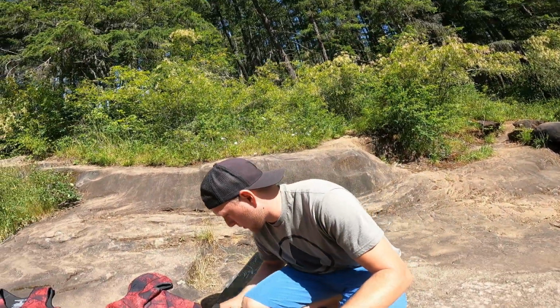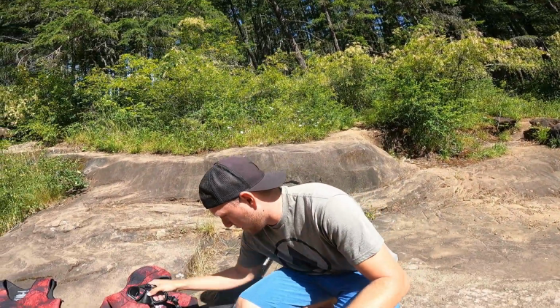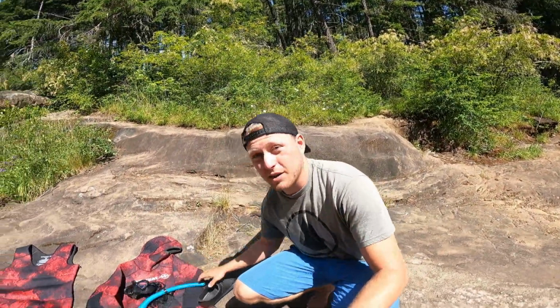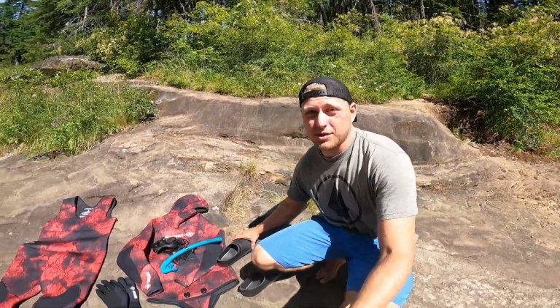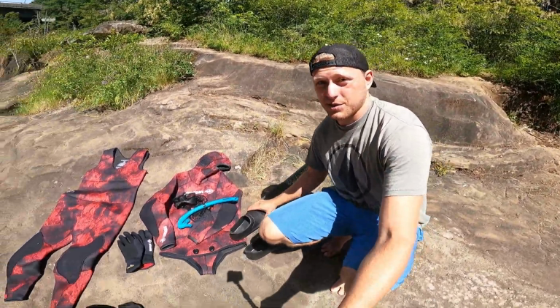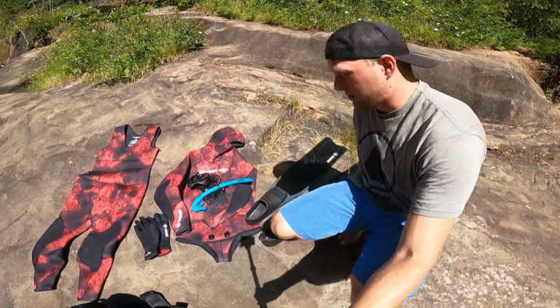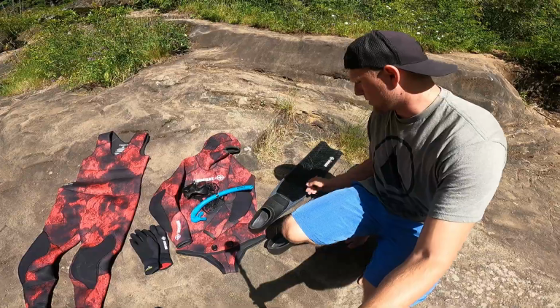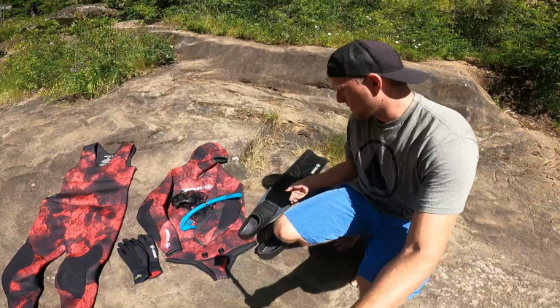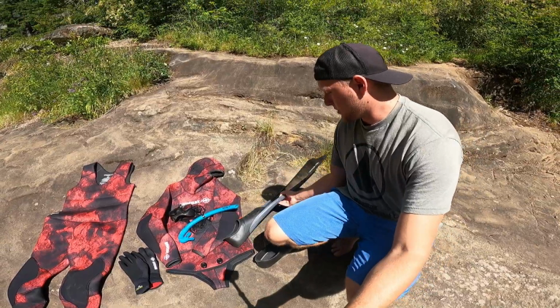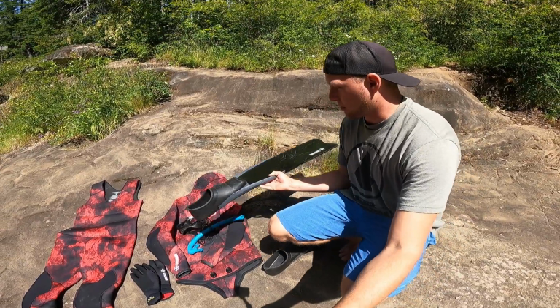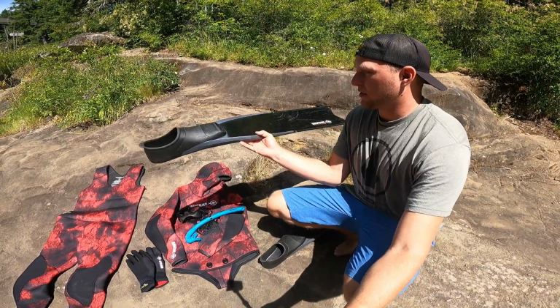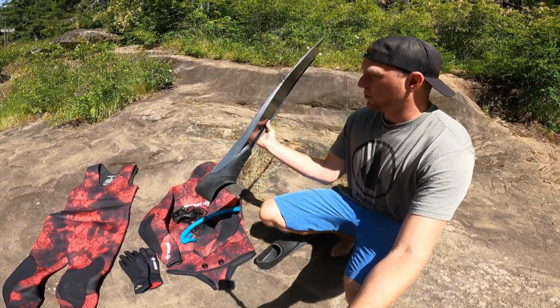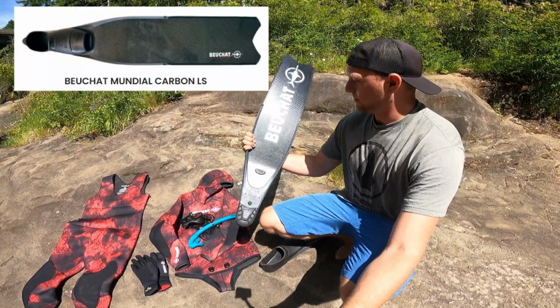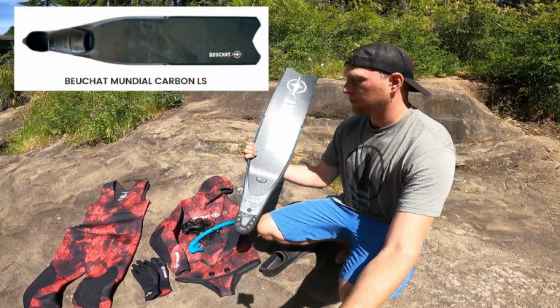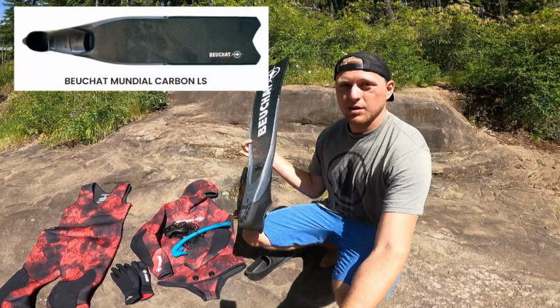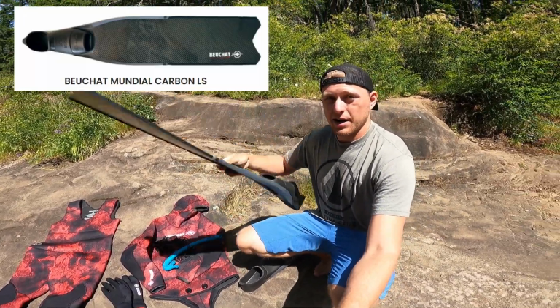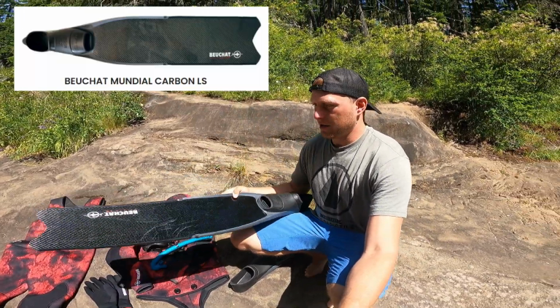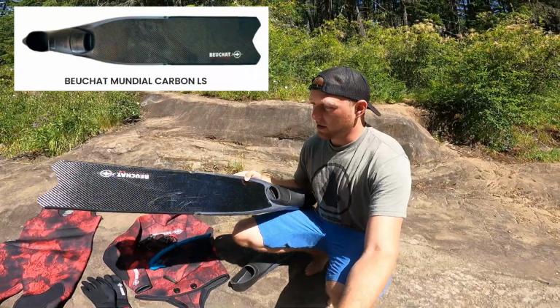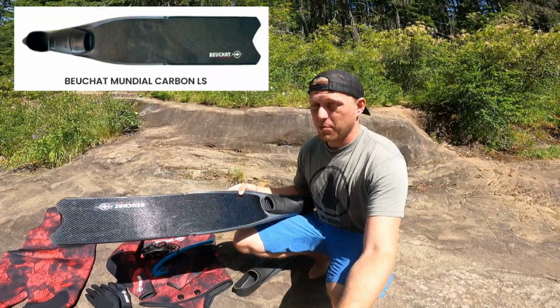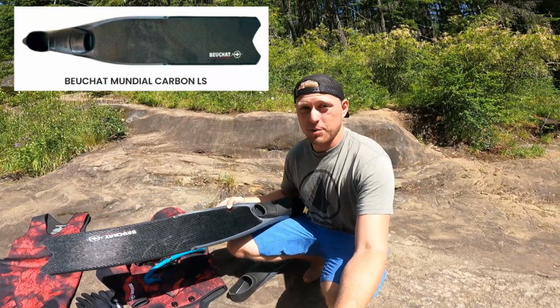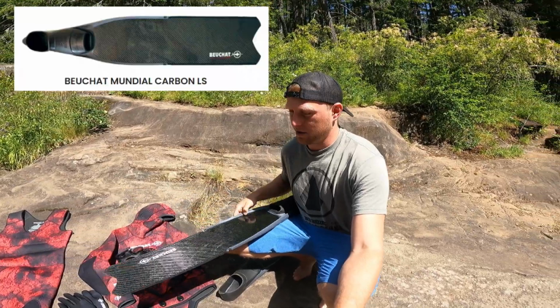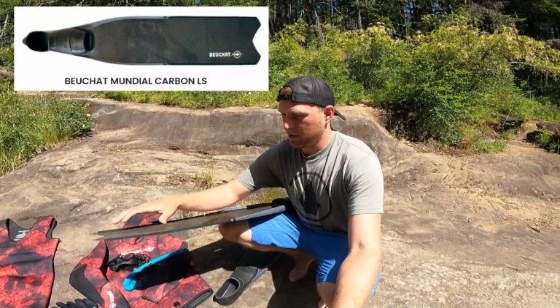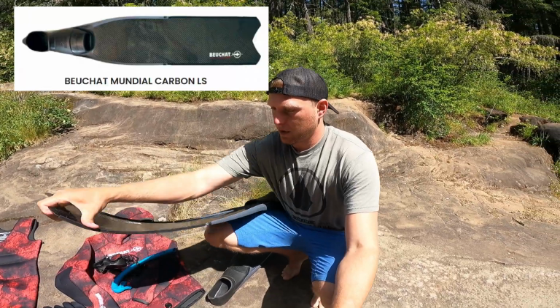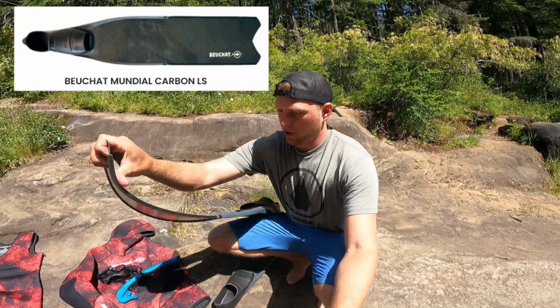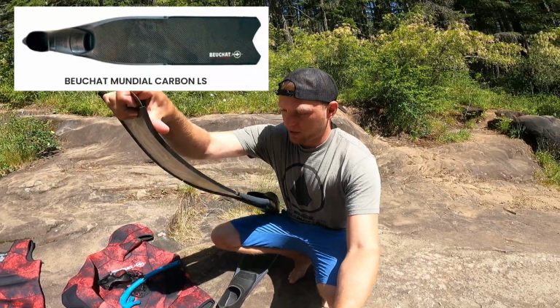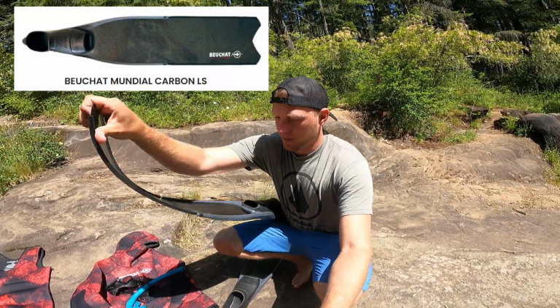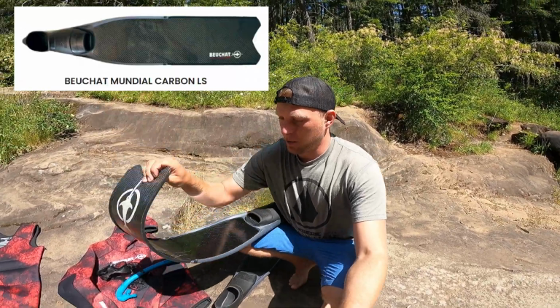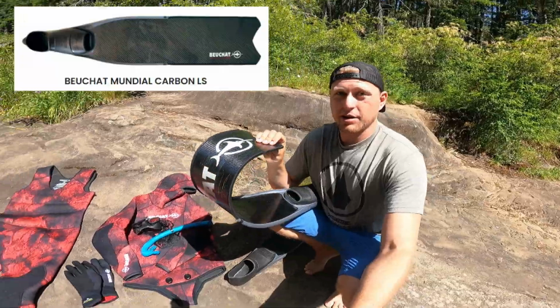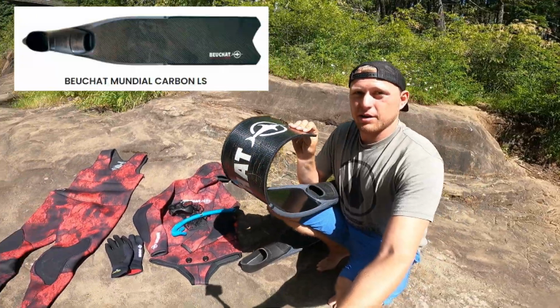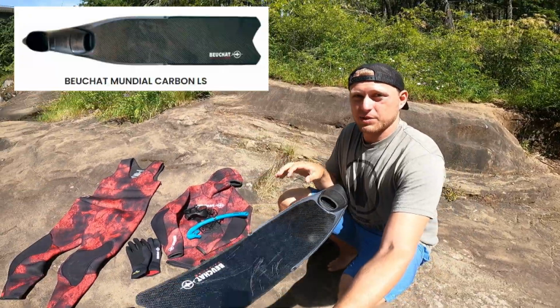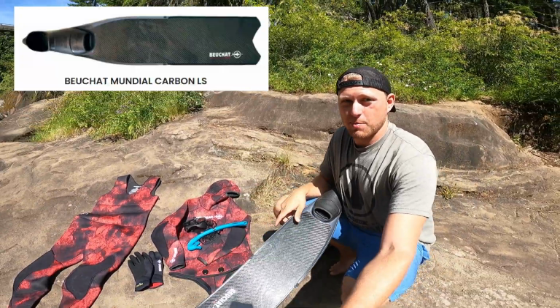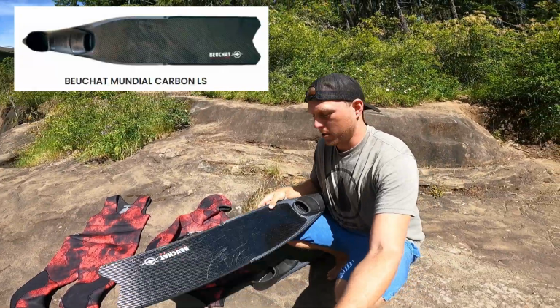For fins, I've just gotten these recently and they are awesome. These are carbon fiber from Bouchard, and they are perfect for me. They have a lot of flex and when you kick, it just pops right back in the water.